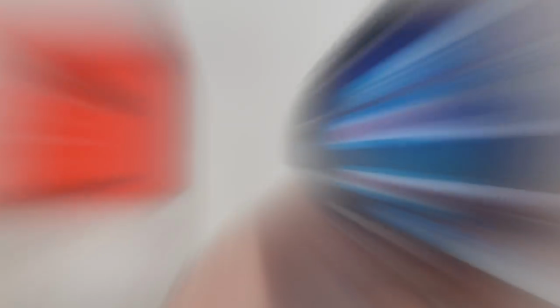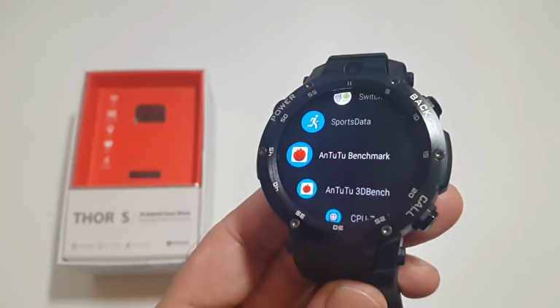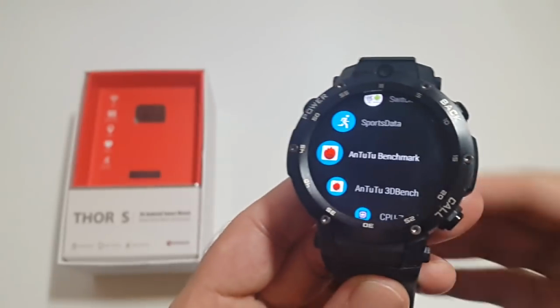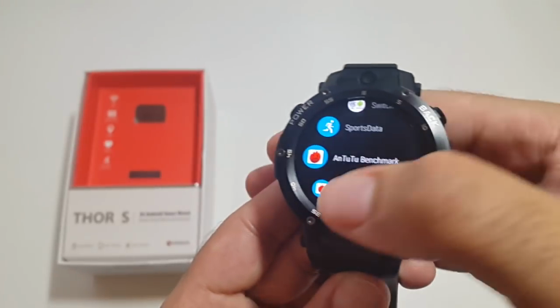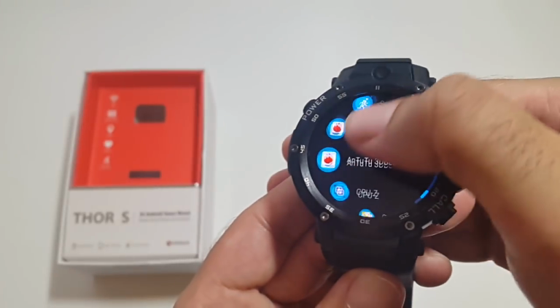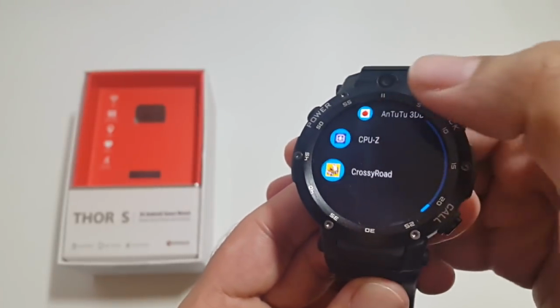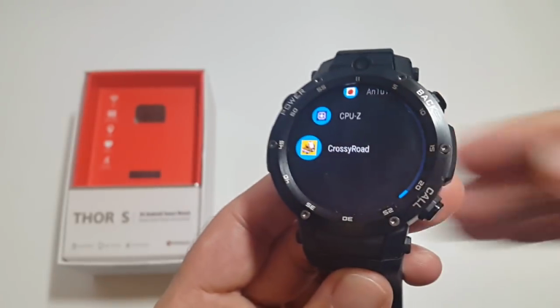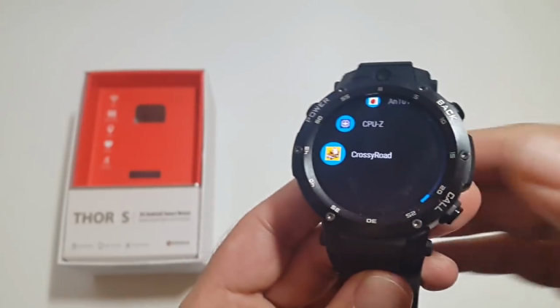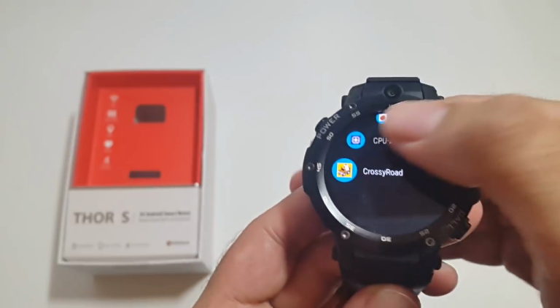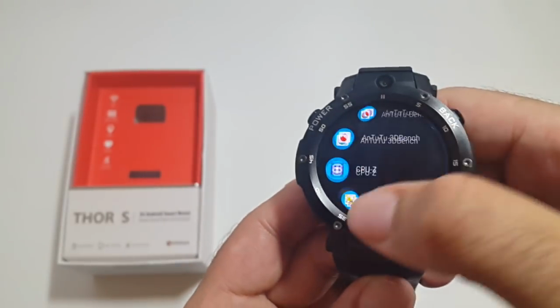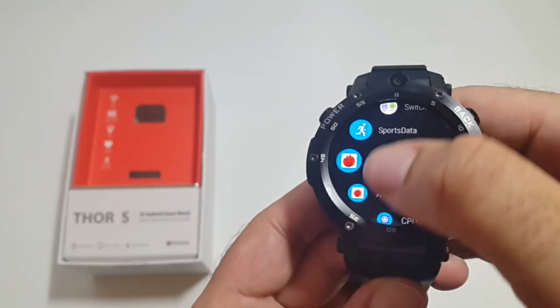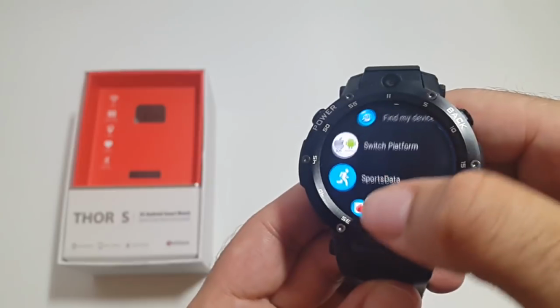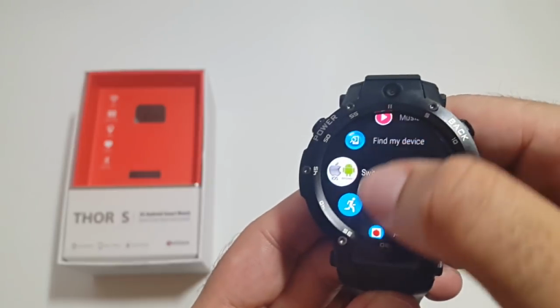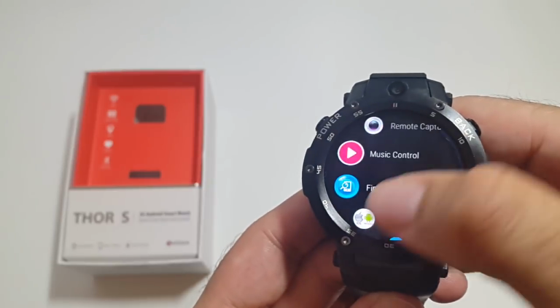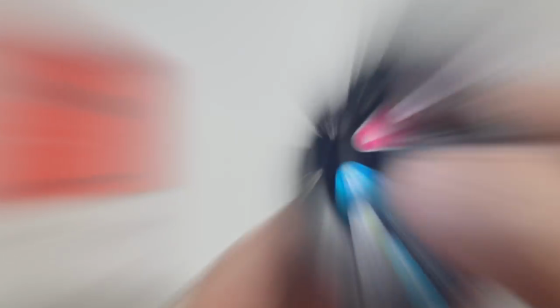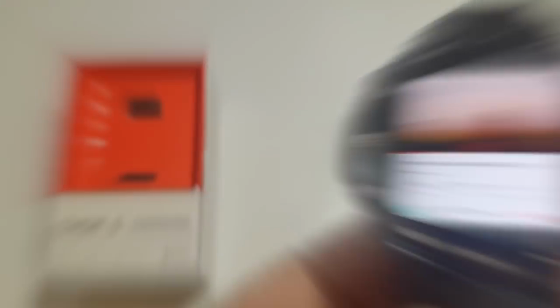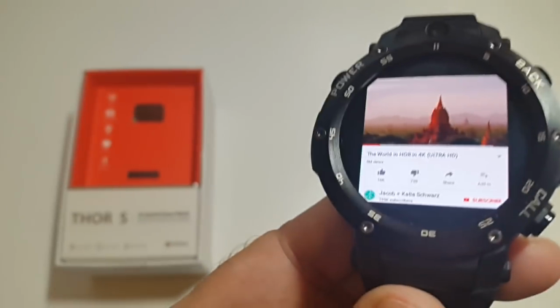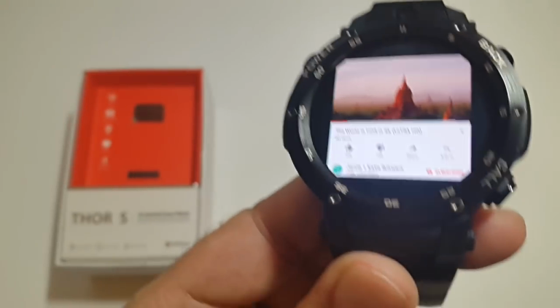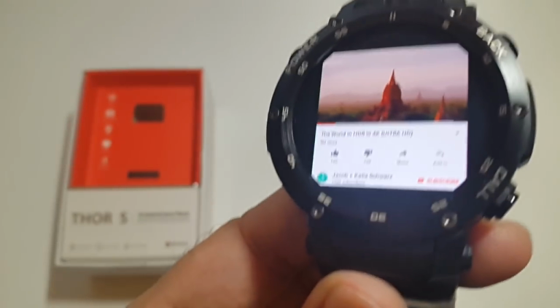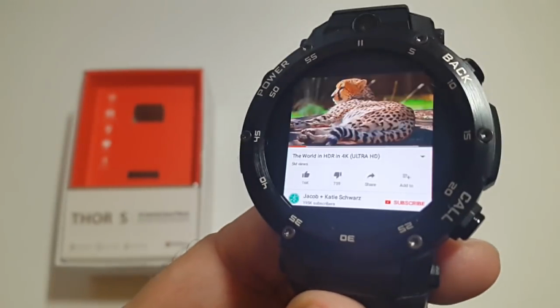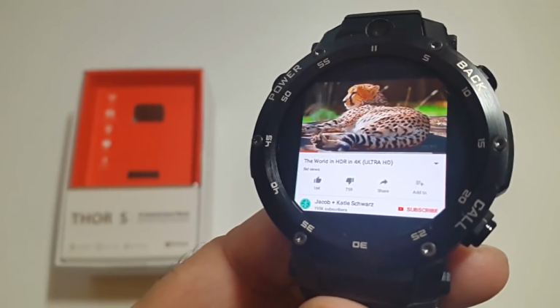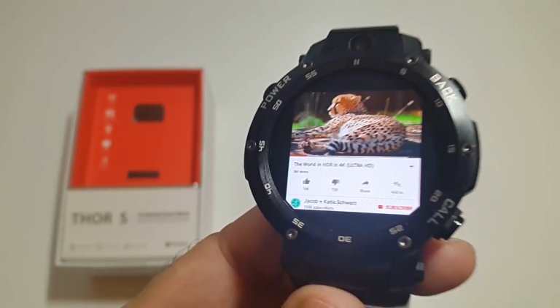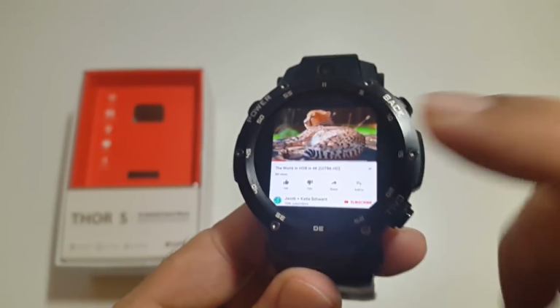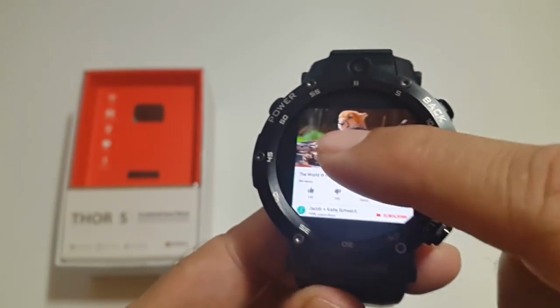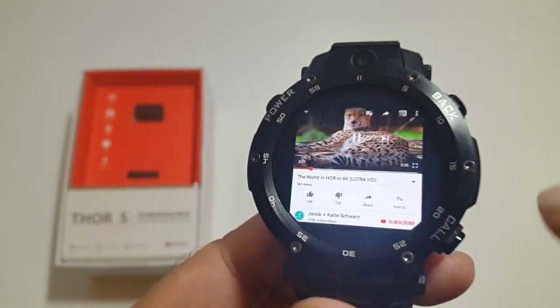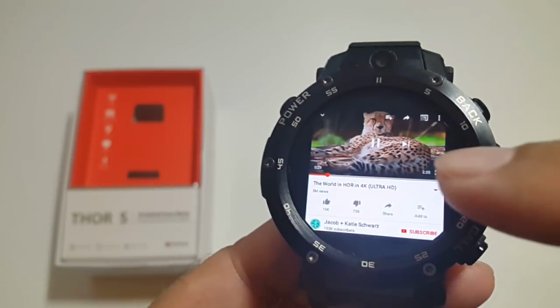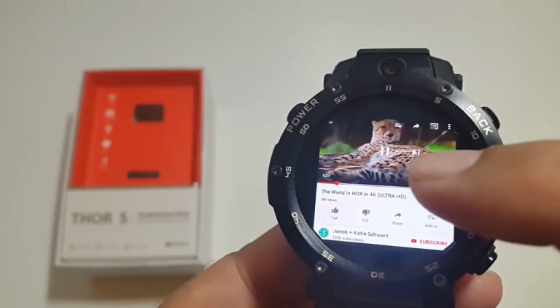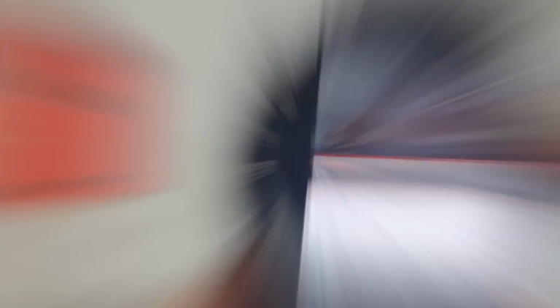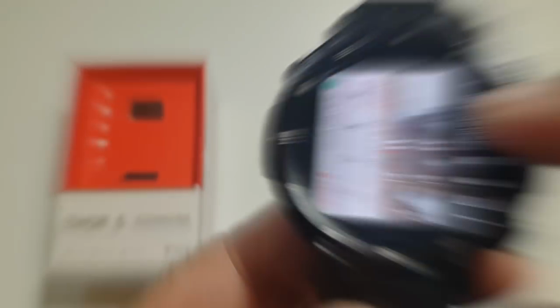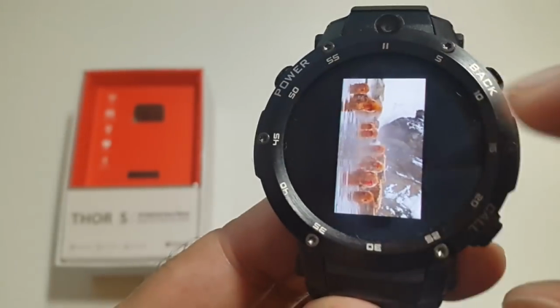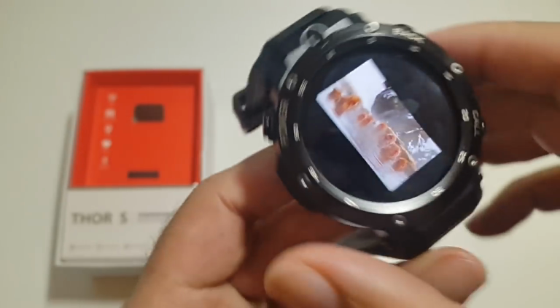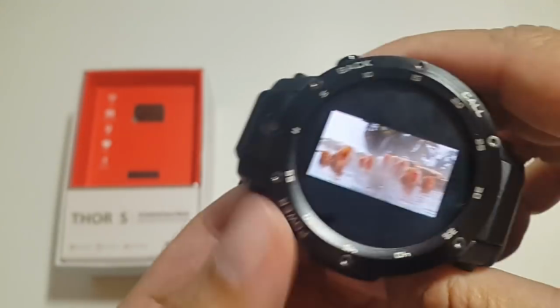I've just installed a few apps from the Play Store and I'm going to test them out now. Let's begin with some YouTube videos.